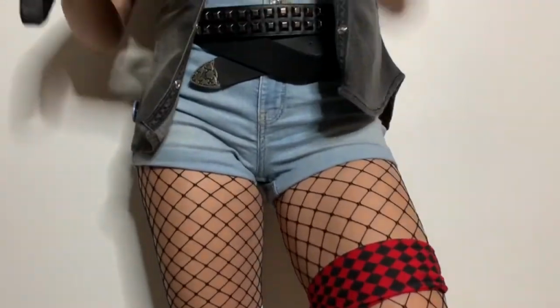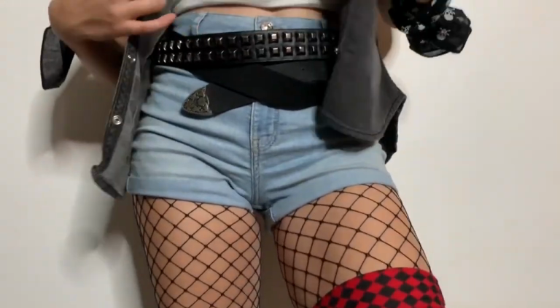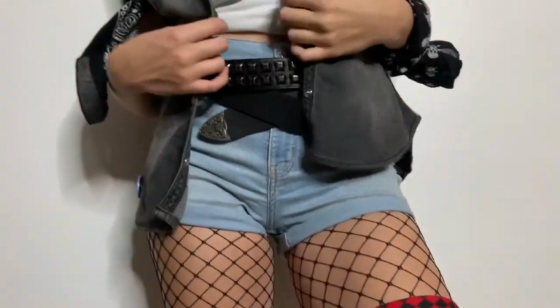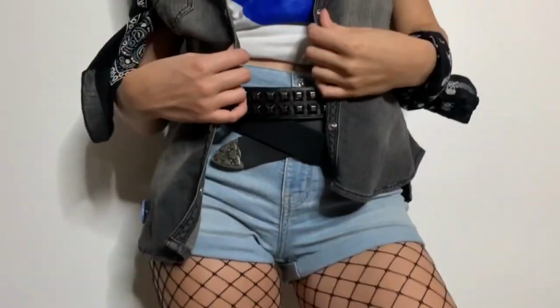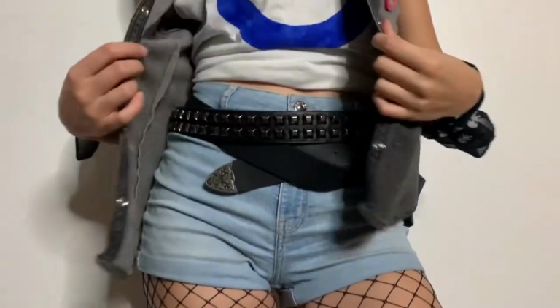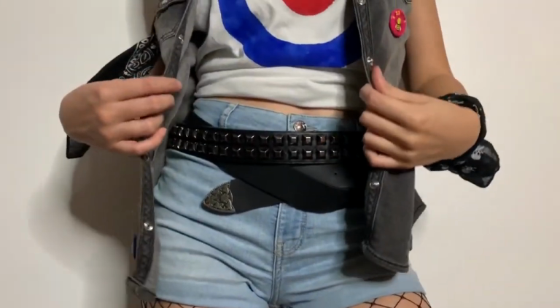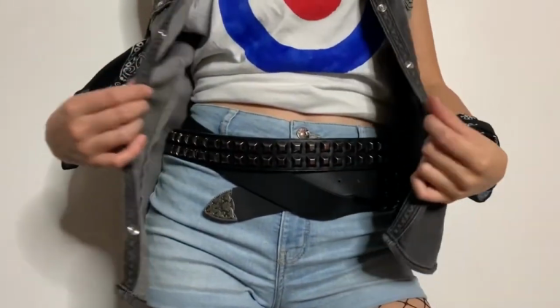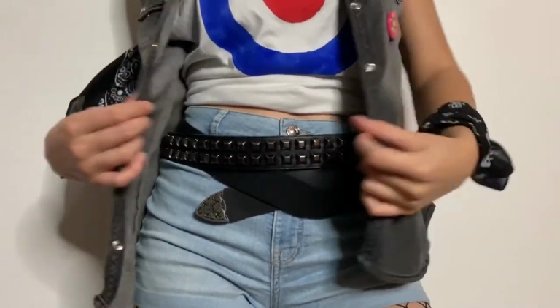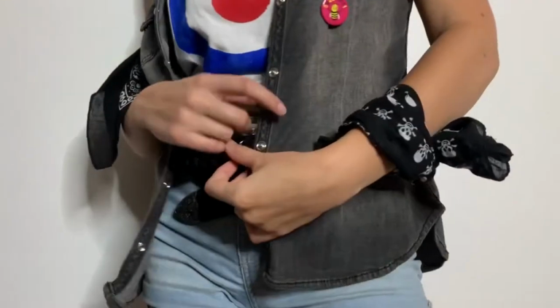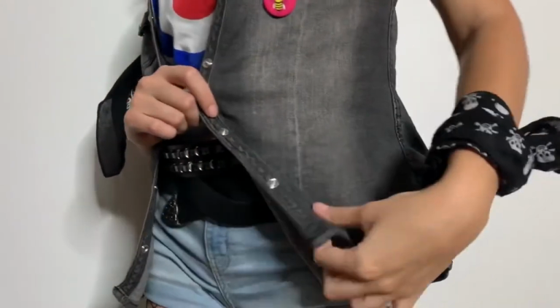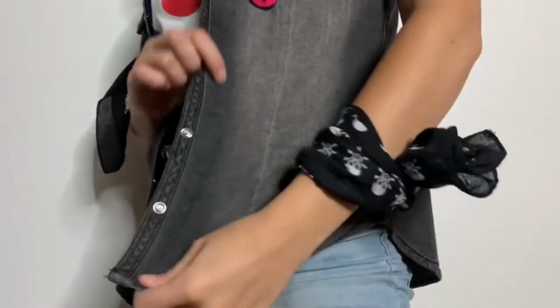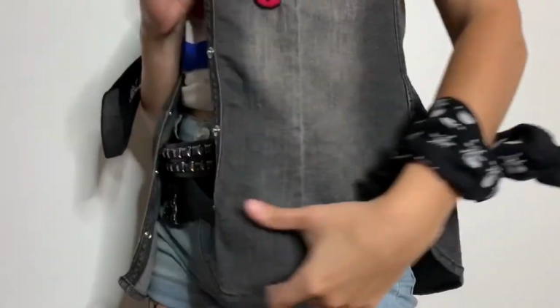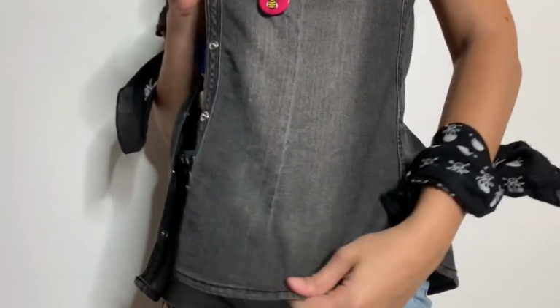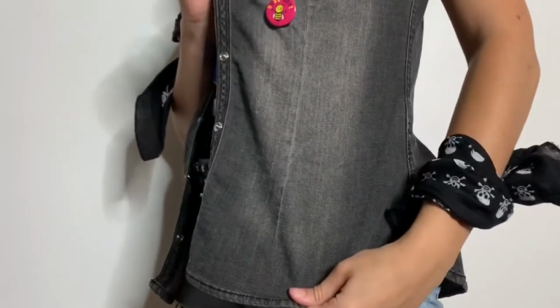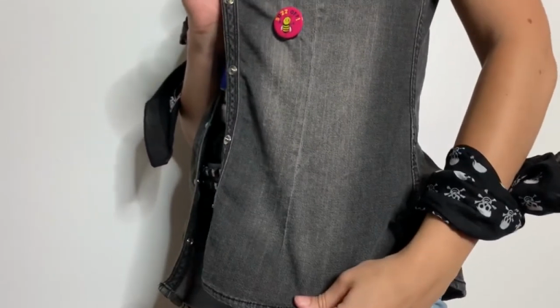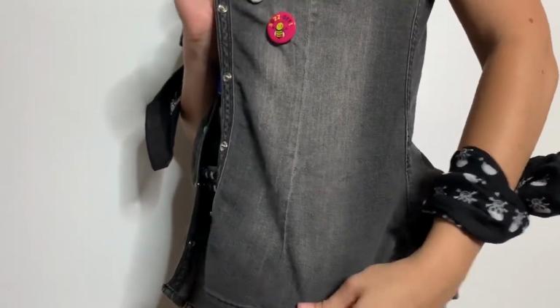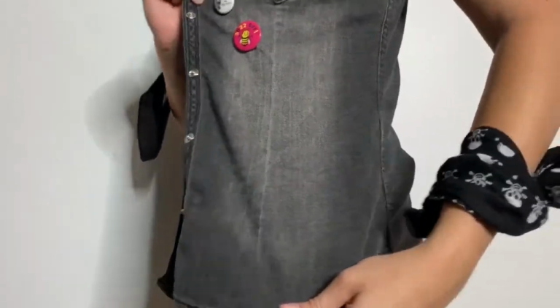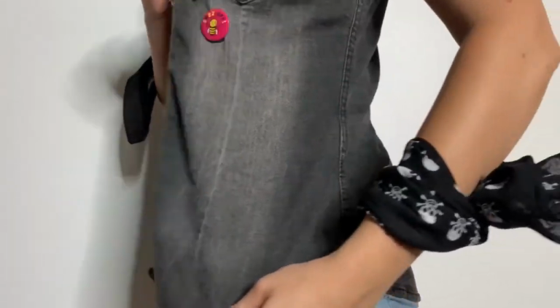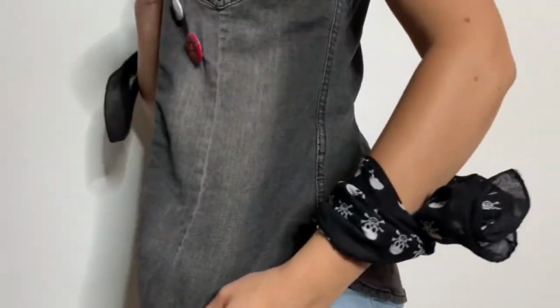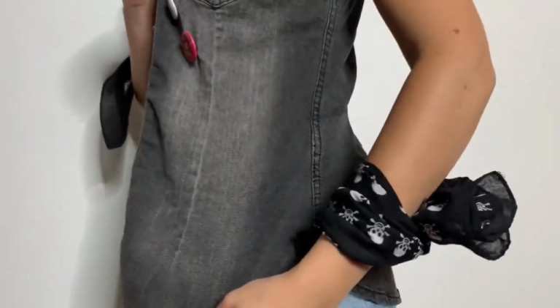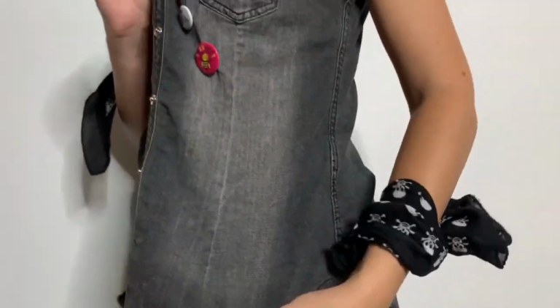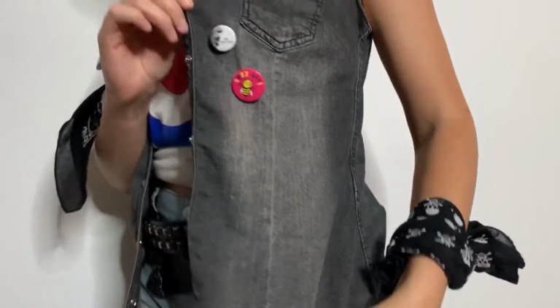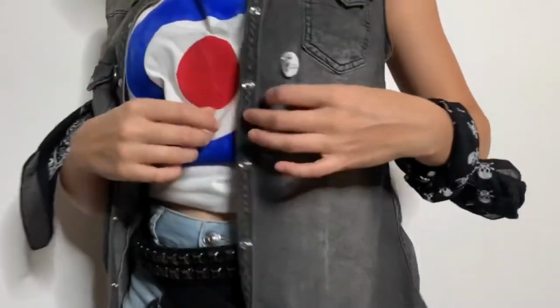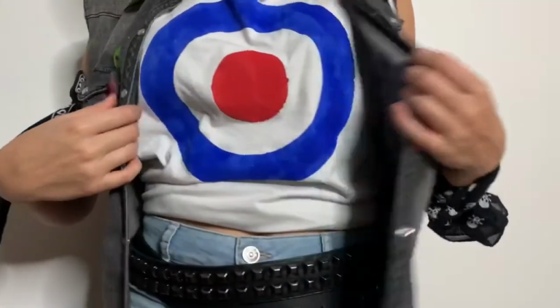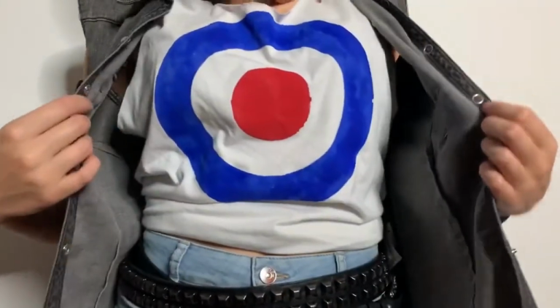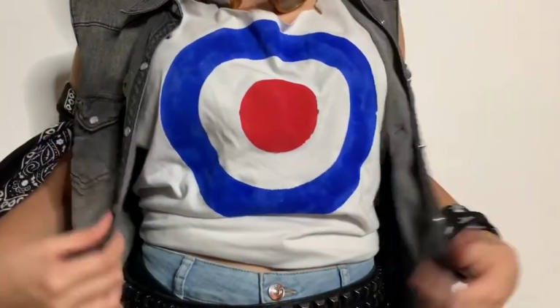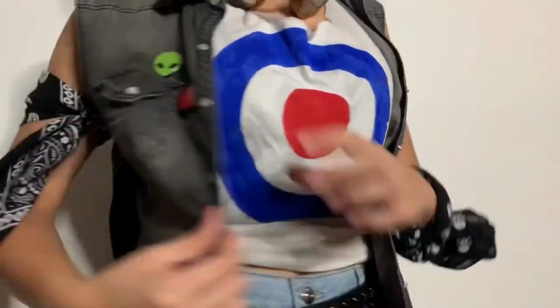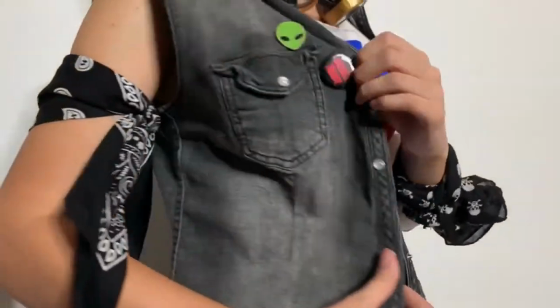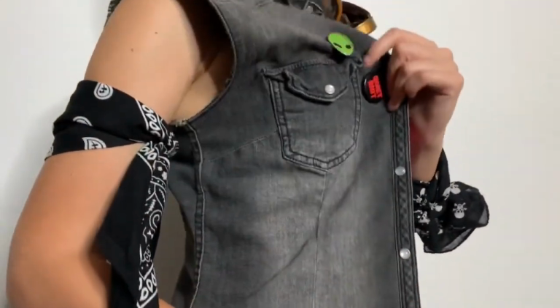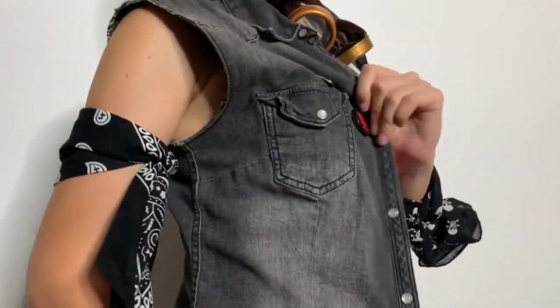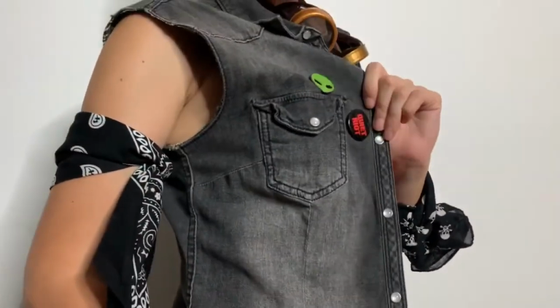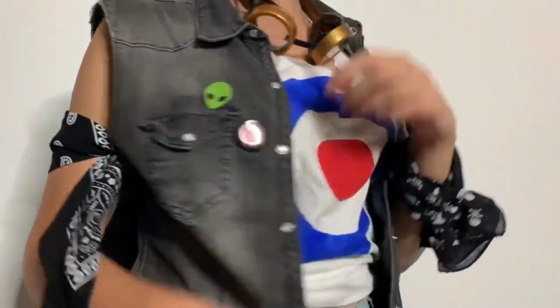For accessories I have these two belts because Tank Girl is always accessorizing with stuff like that. And then I also put on a whole bunch of bandanas — one that's a black and red checkered bandana, one that's a skull bandana, and then these black and red bandanas.